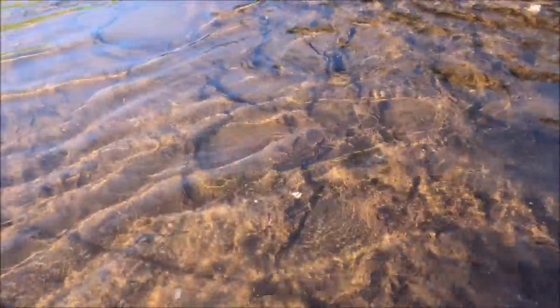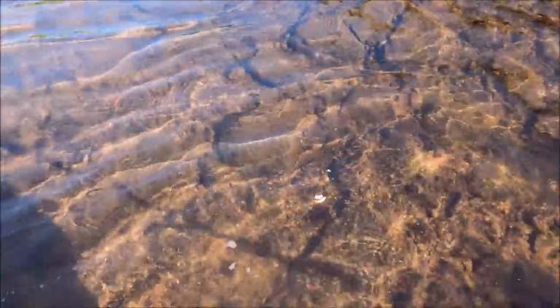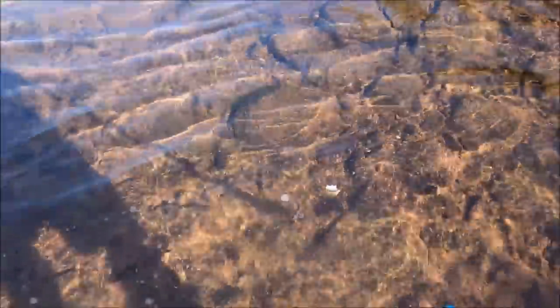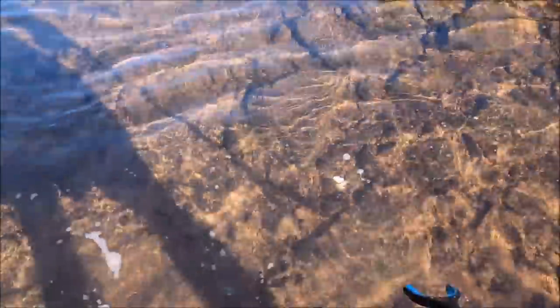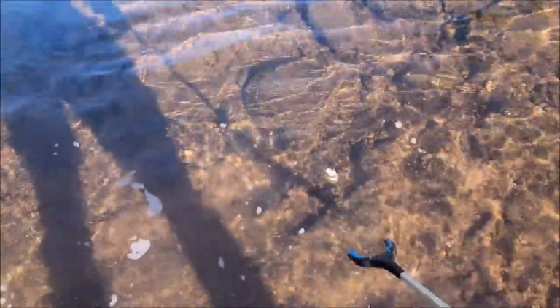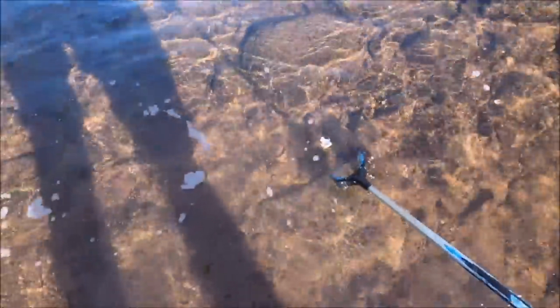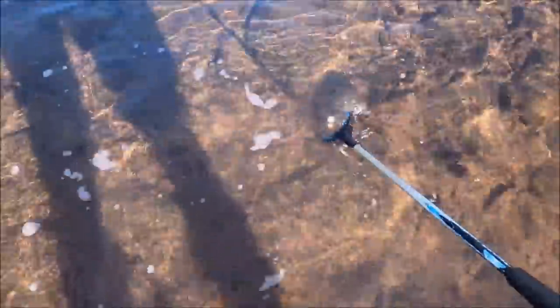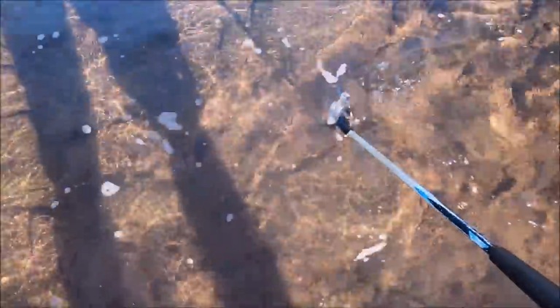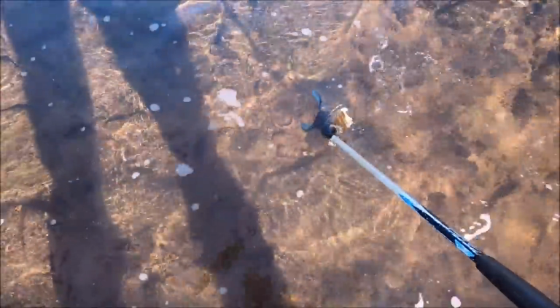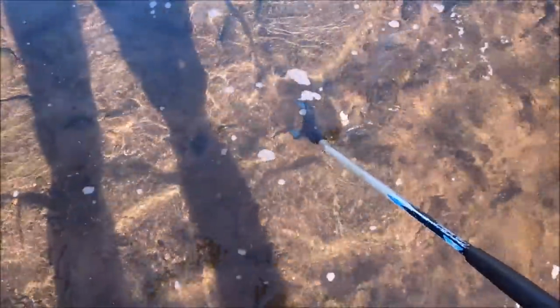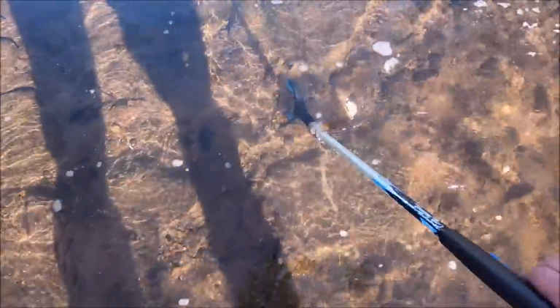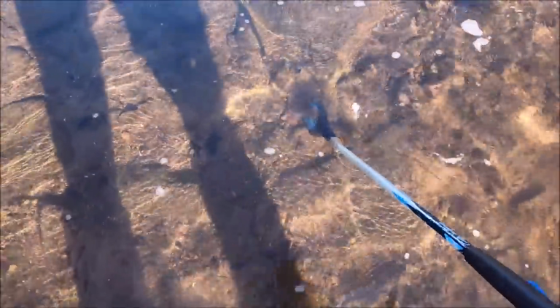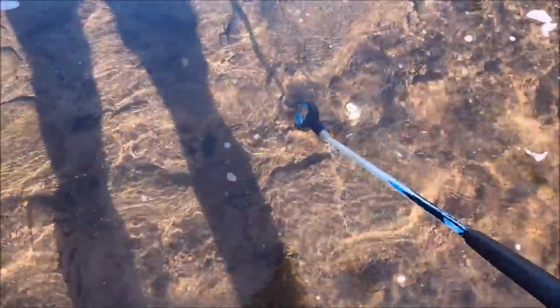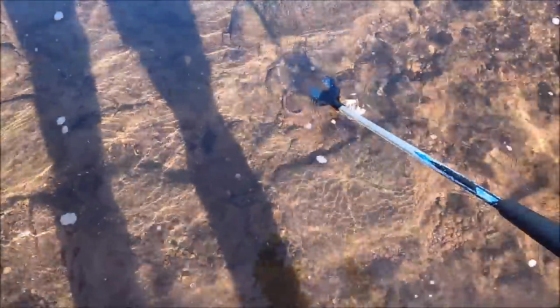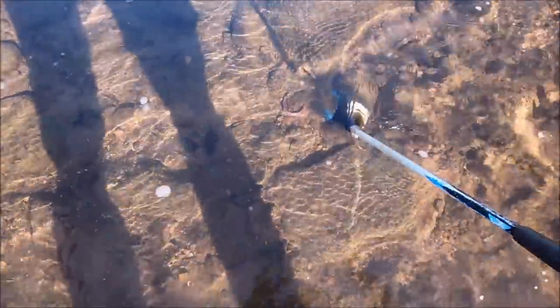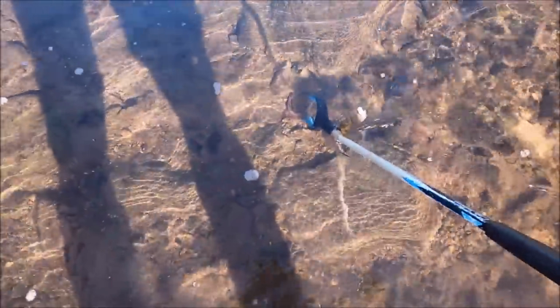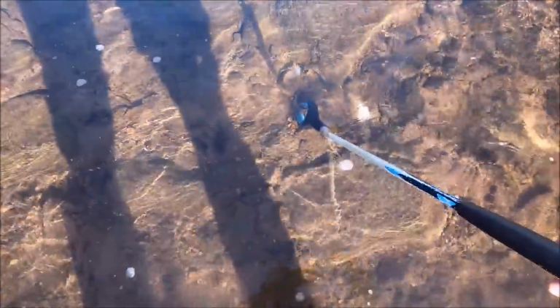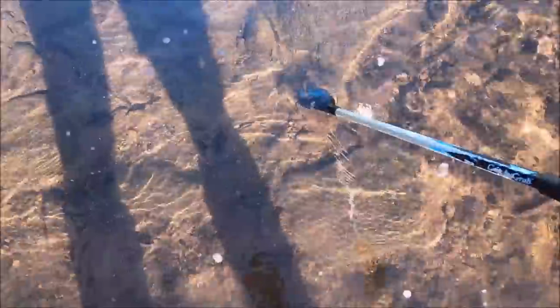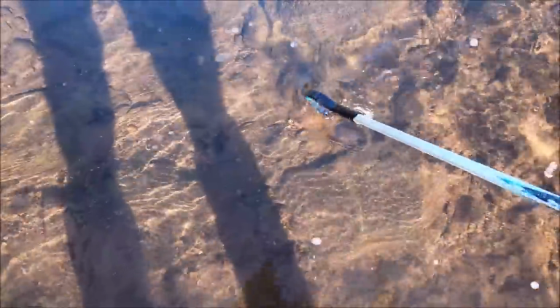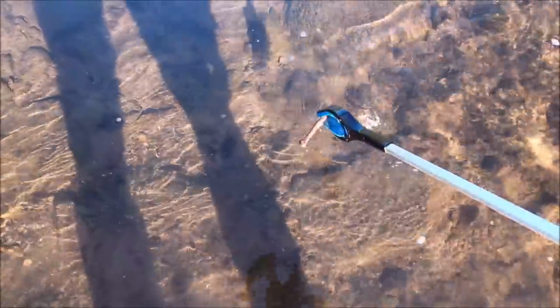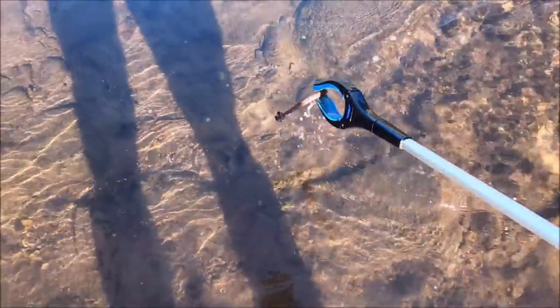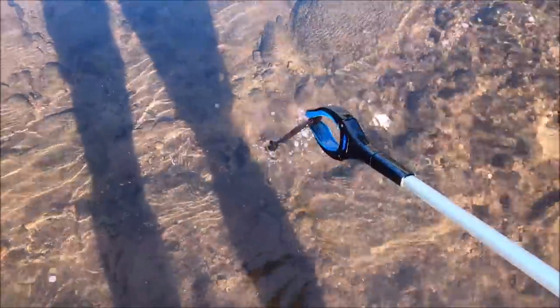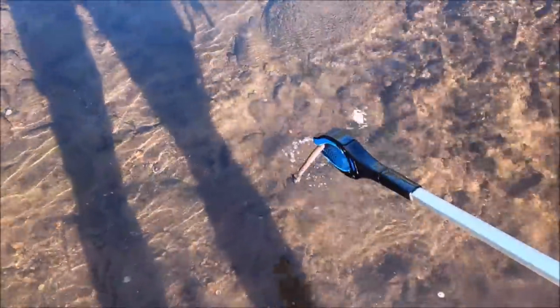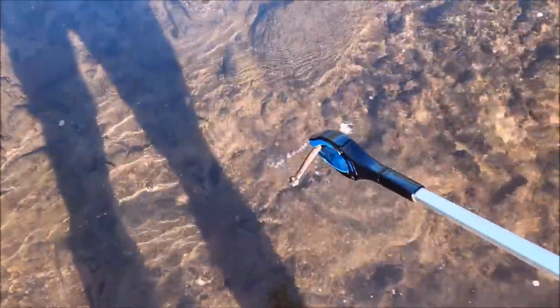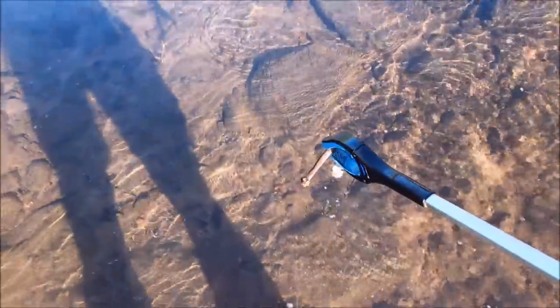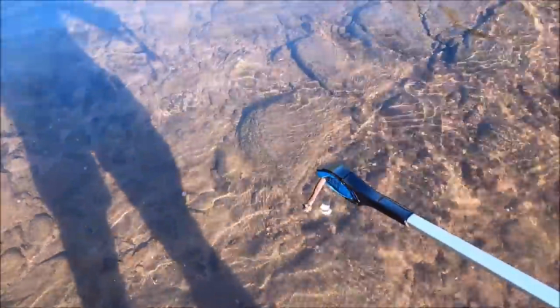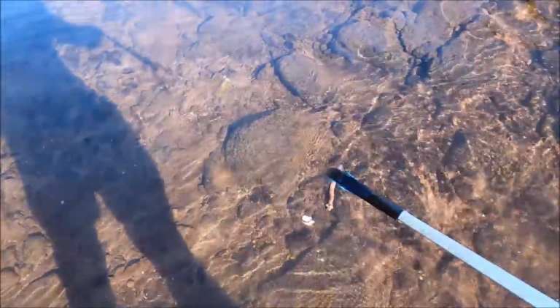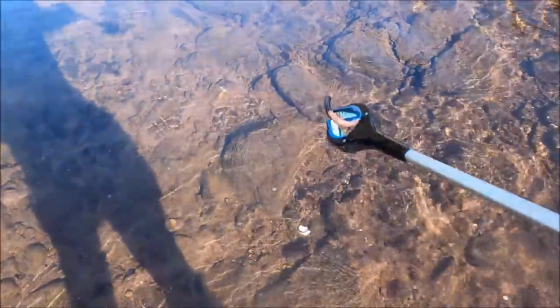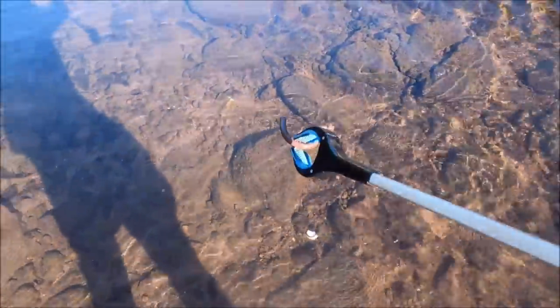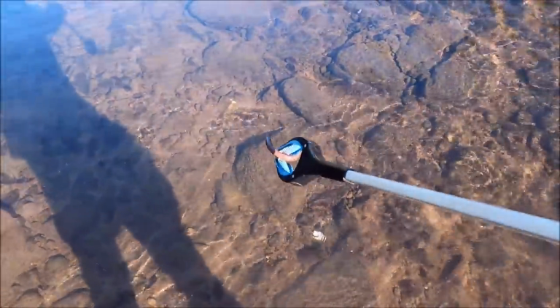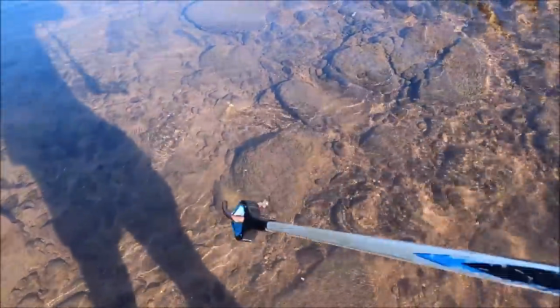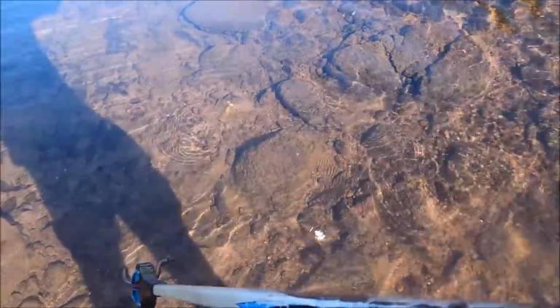I thought that was a rubber fishing worm but I believe it is a metal screw-in hook. Sometimes I believe the wrong thing — in this situation I did — but nonetheless we shall harvest it.